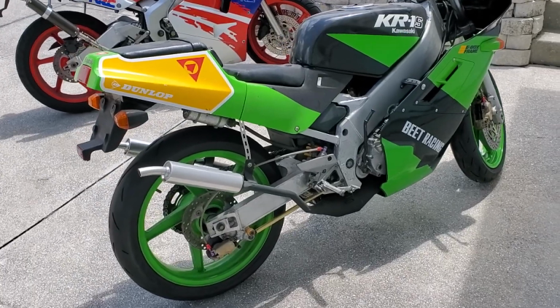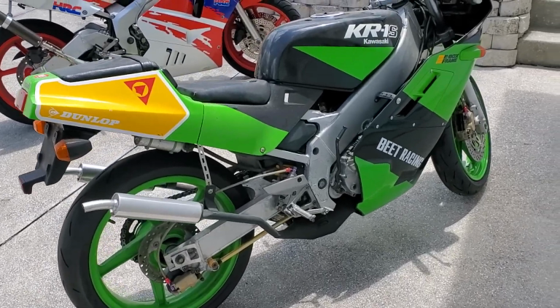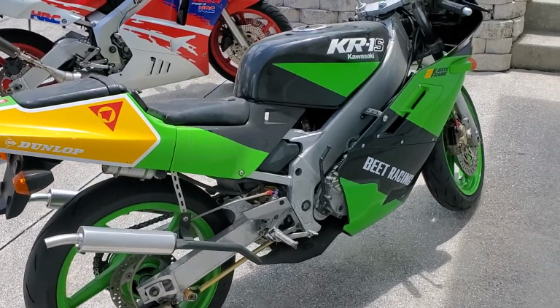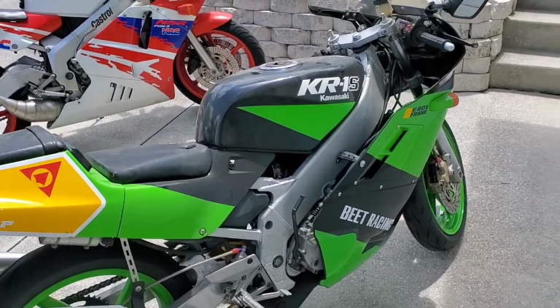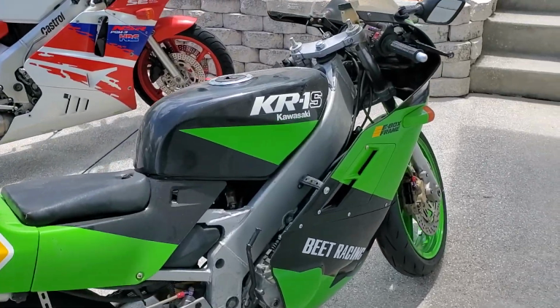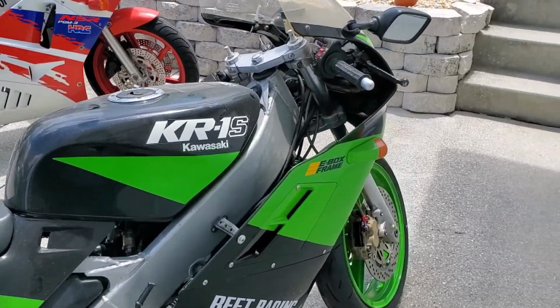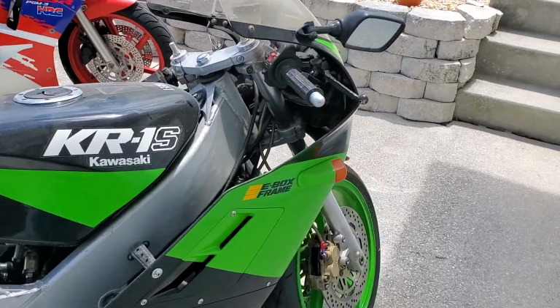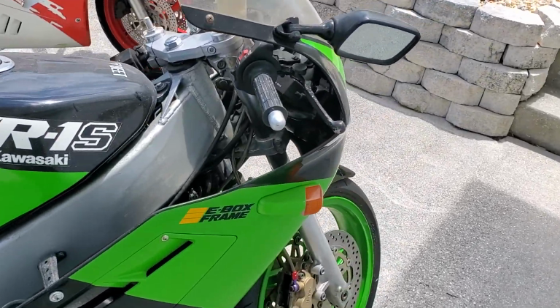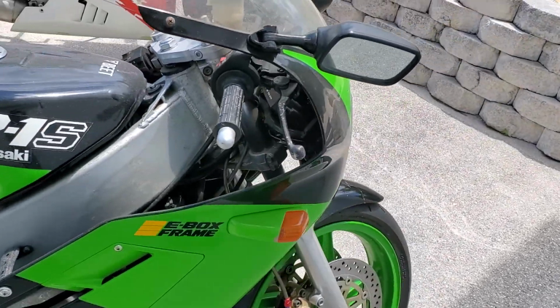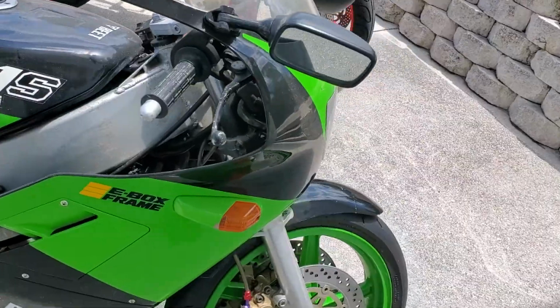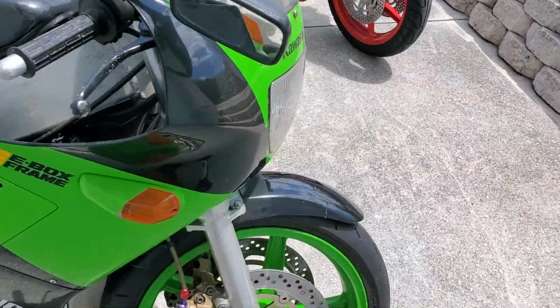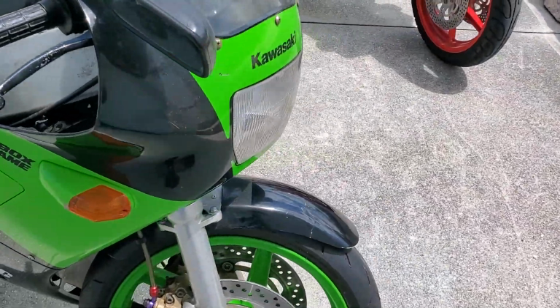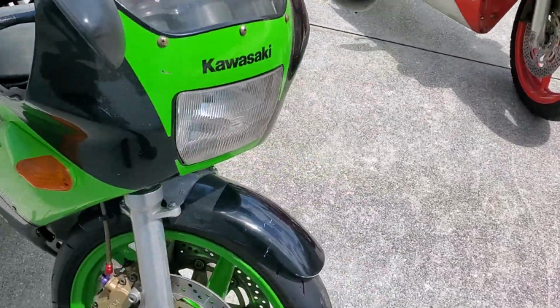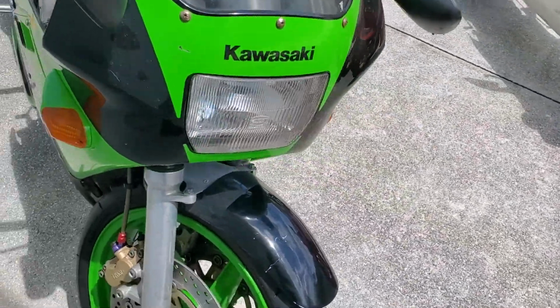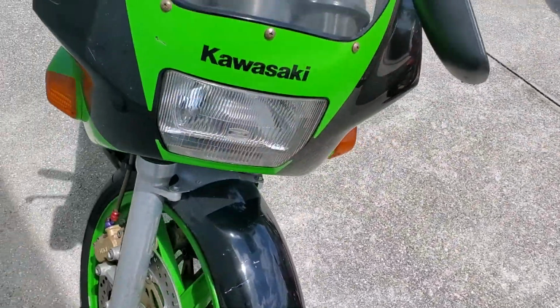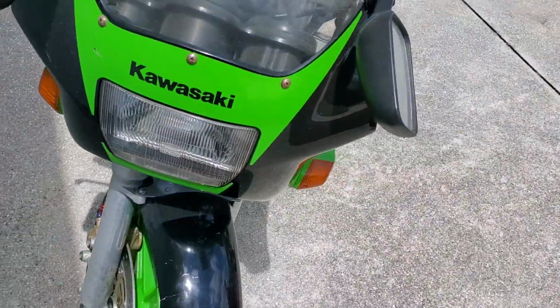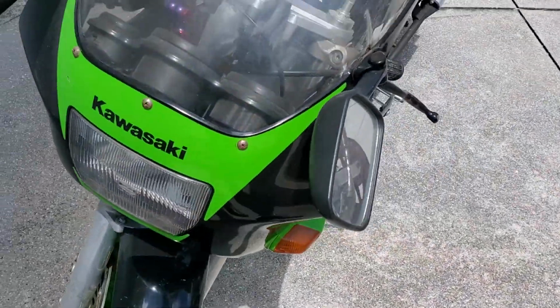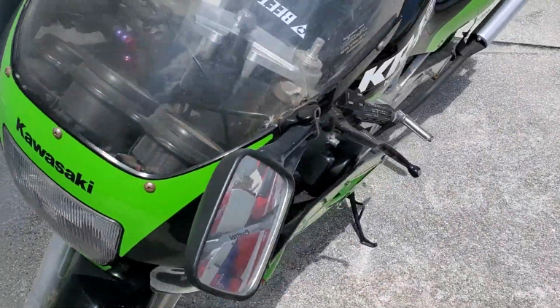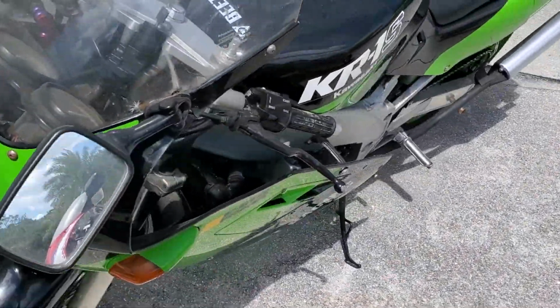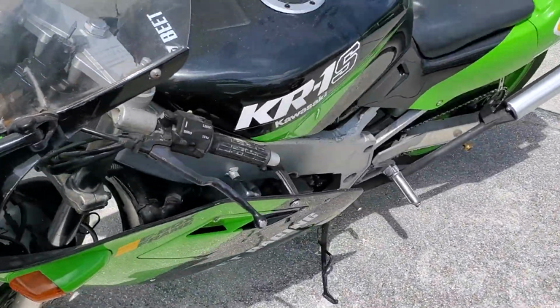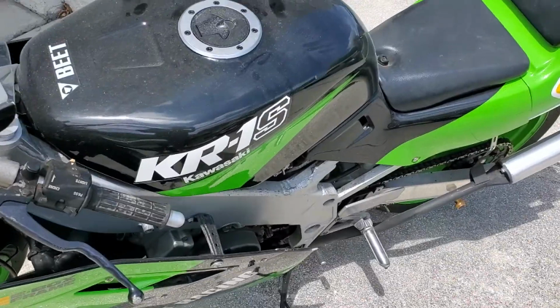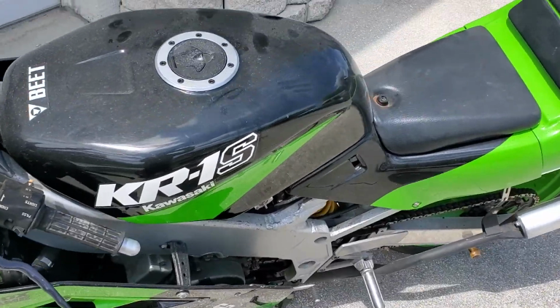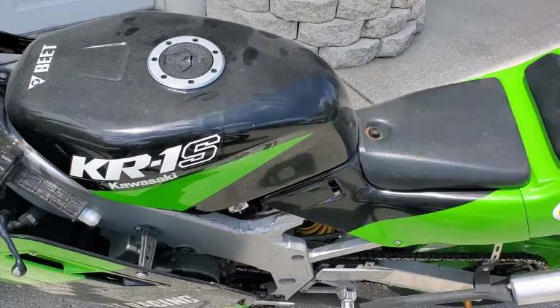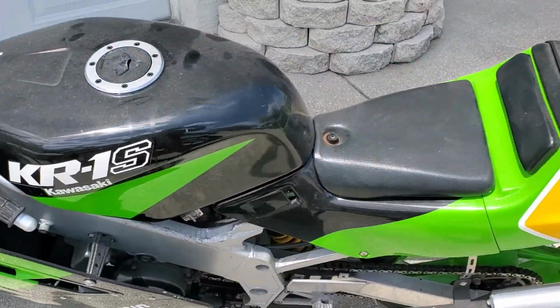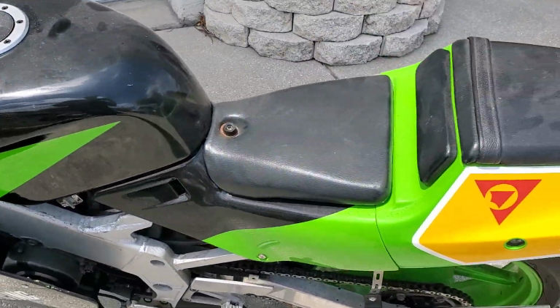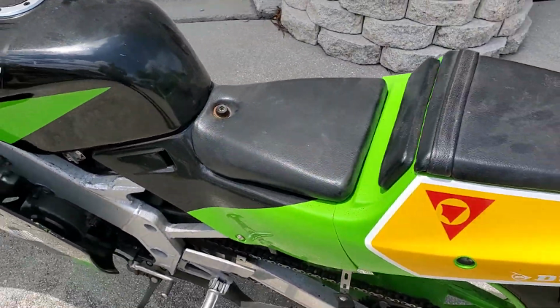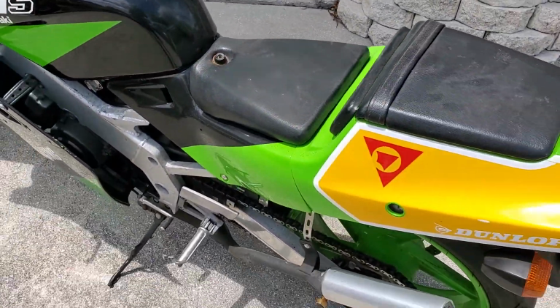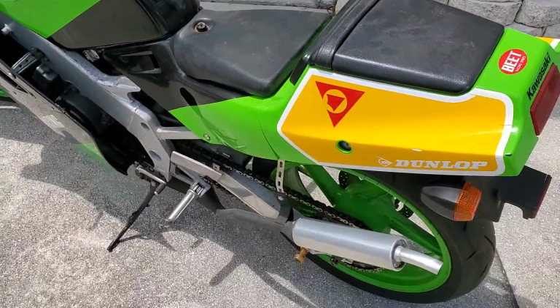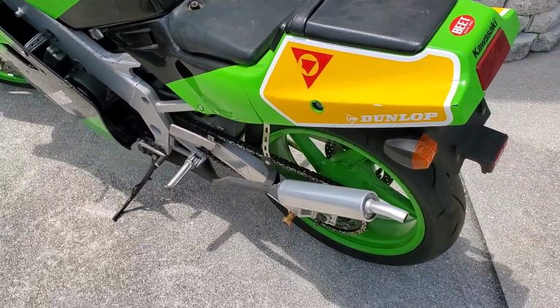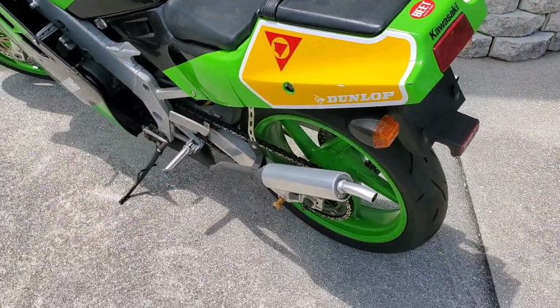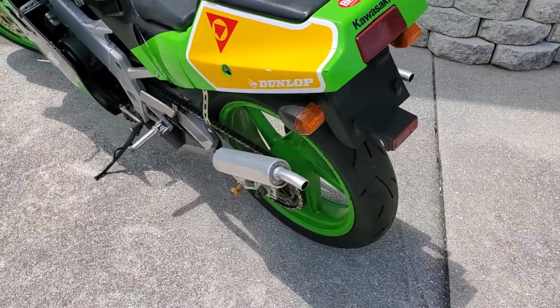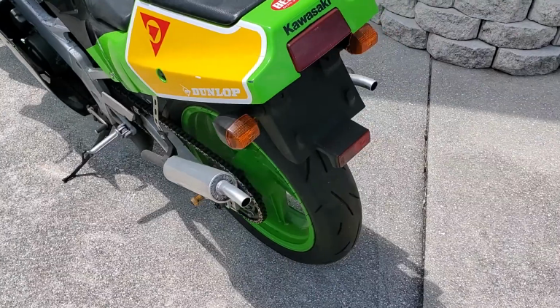Just to give a walk around on this one — it's got its damage, it's going to need its work. You could probably have it running in a day's worth of cleaning the carbs. The tank's a little rusty on the inside, so you need to go through all that stuff.